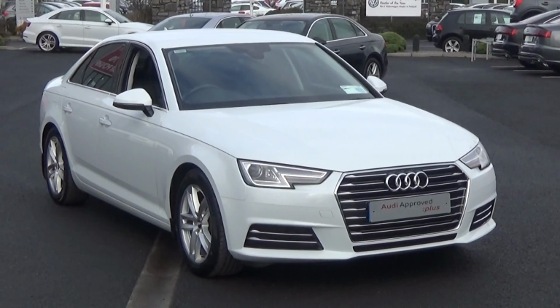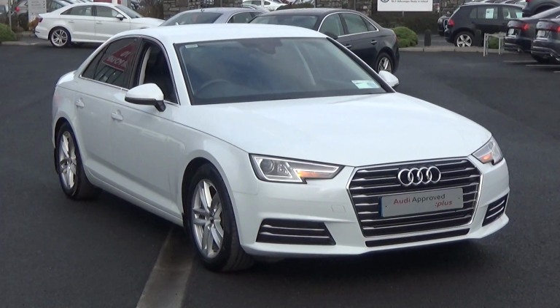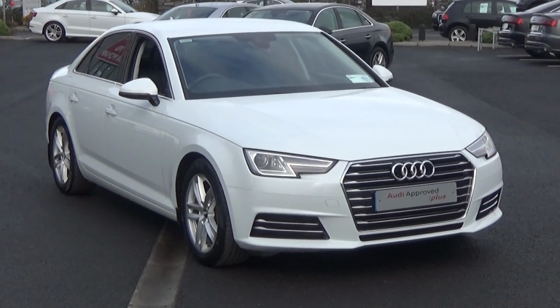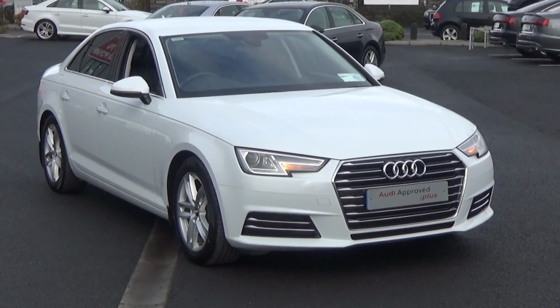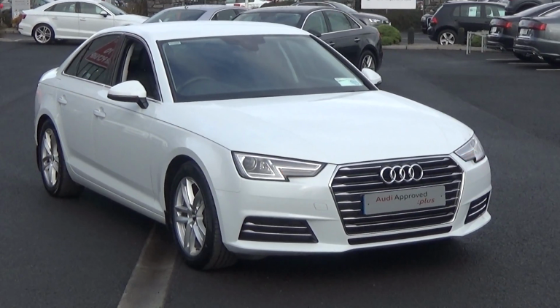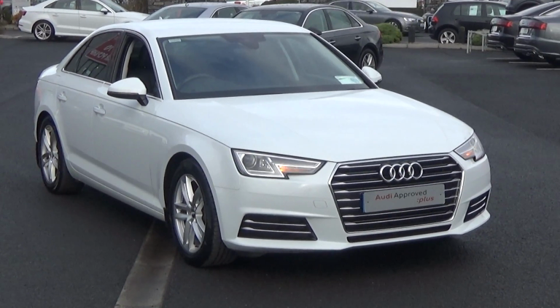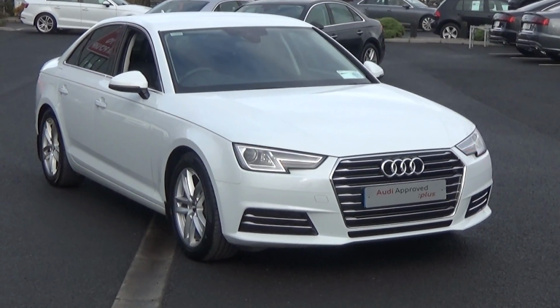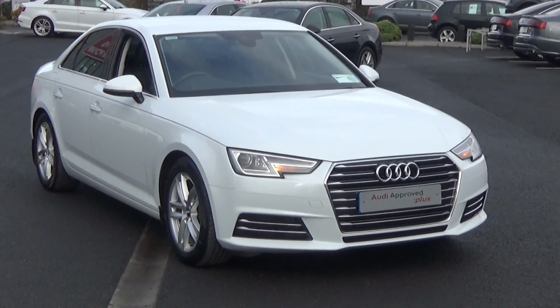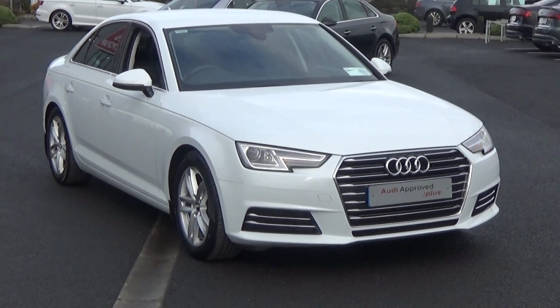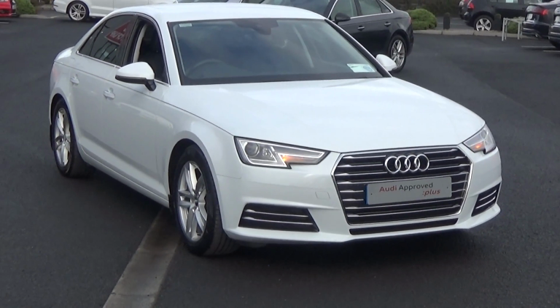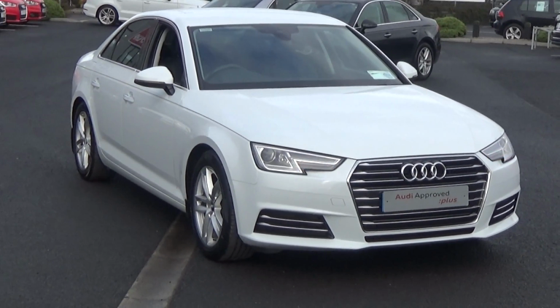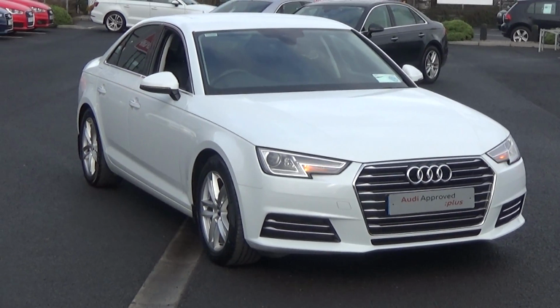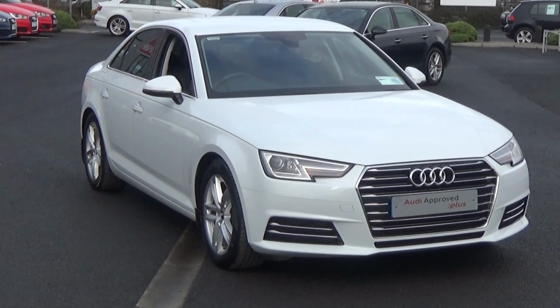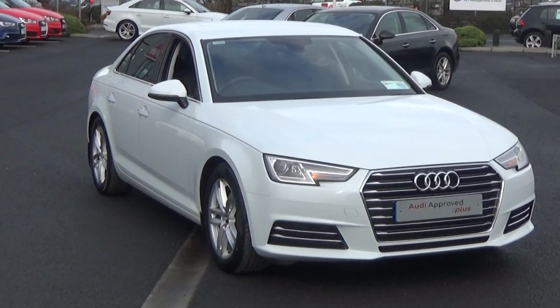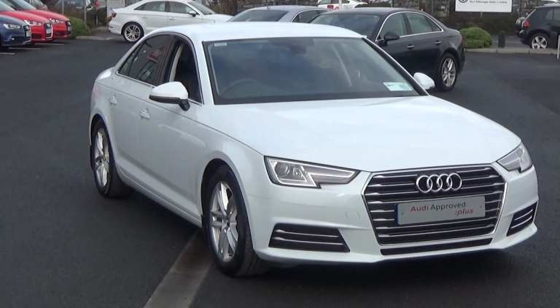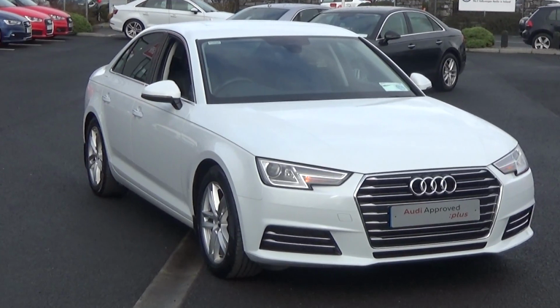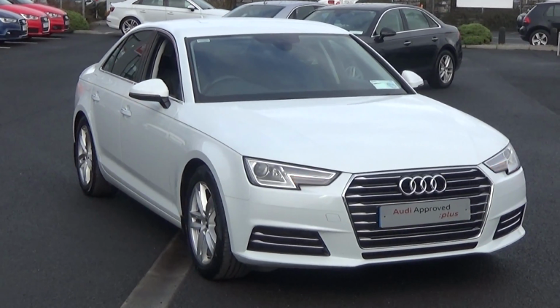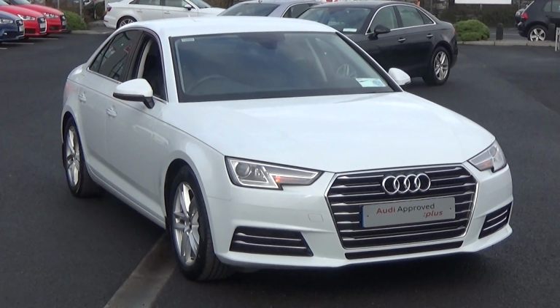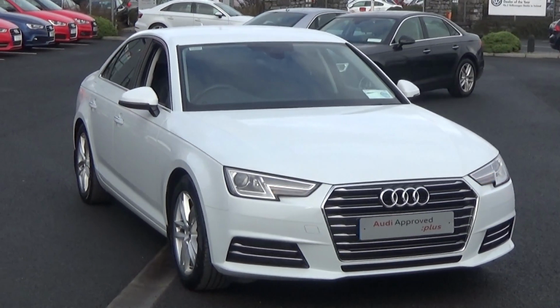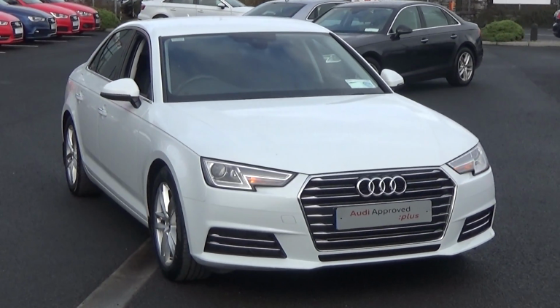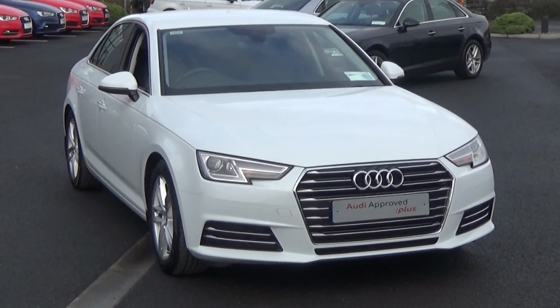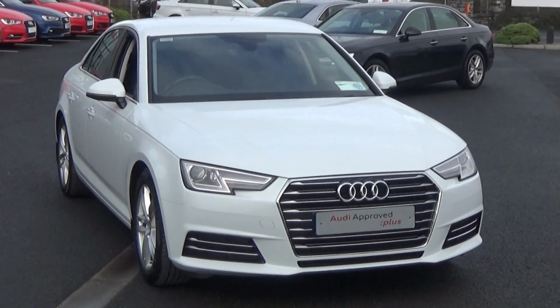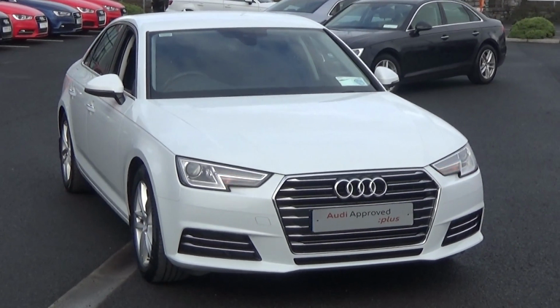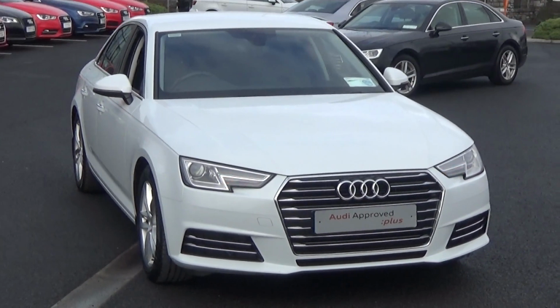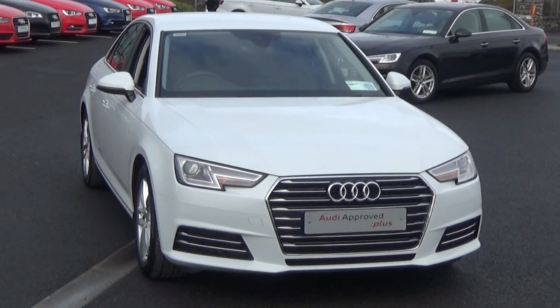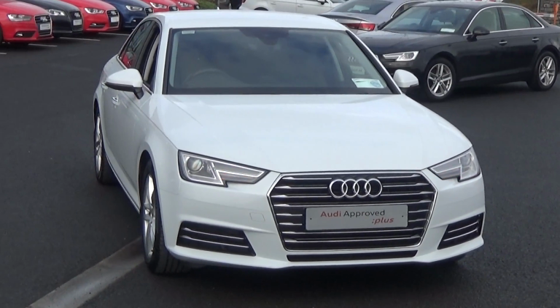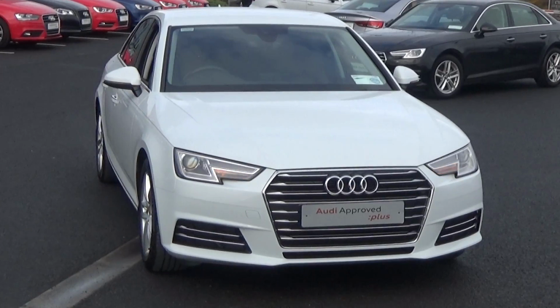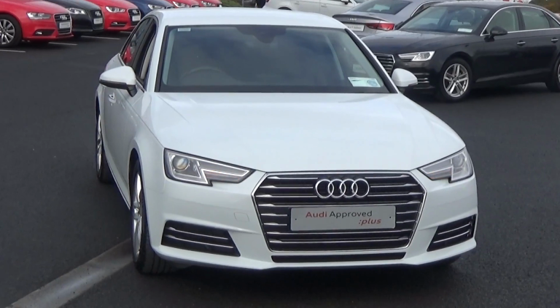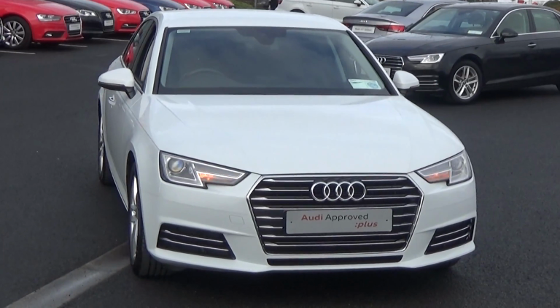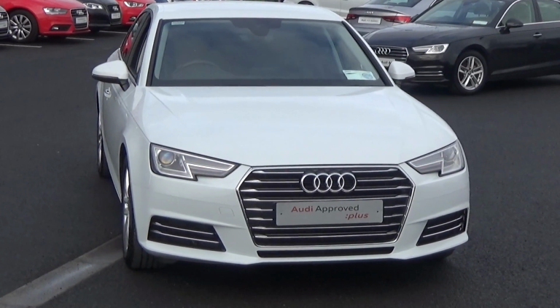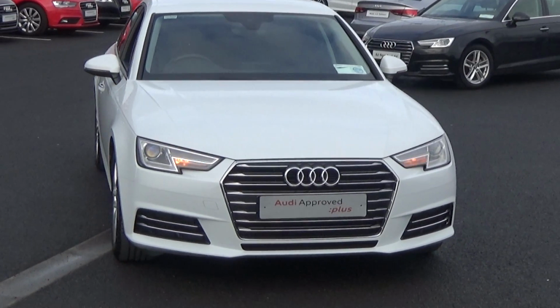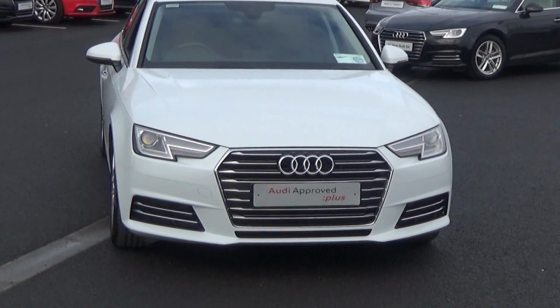Hello and welcome to Audi Bel Air Online Sales Channel. Thank you for taking the time today to view this stunning 2016 Audi A4, 2 litre TDI, 150 brake horsepower. This is the SE model finished in a beautiful Ibis White exterior.